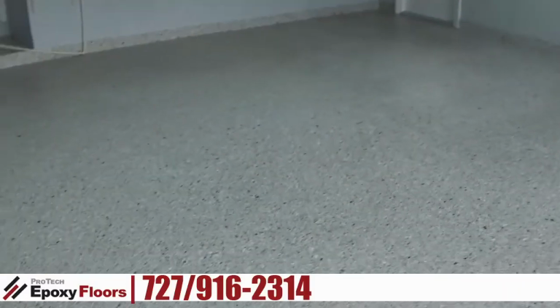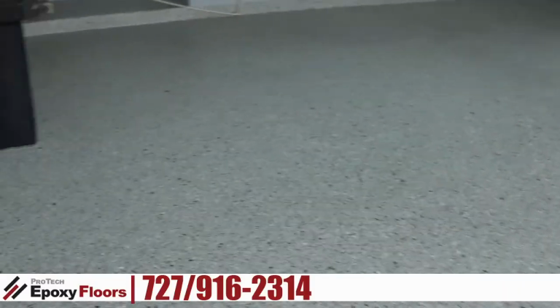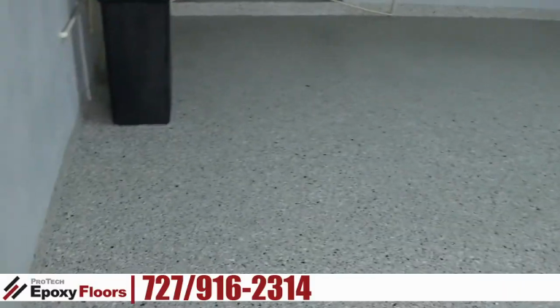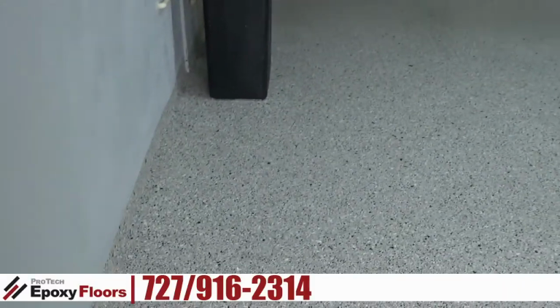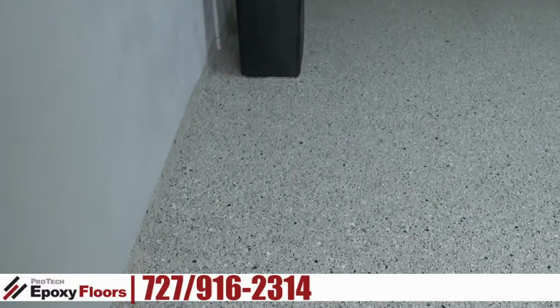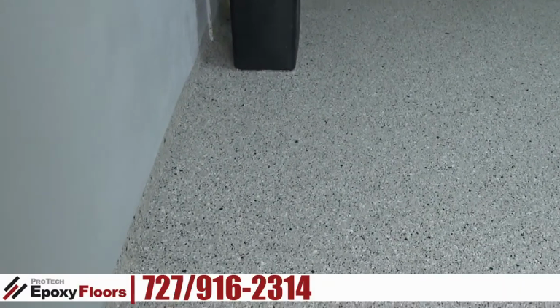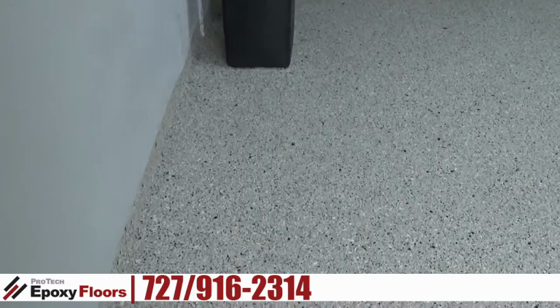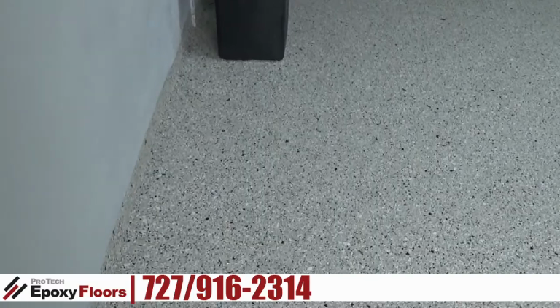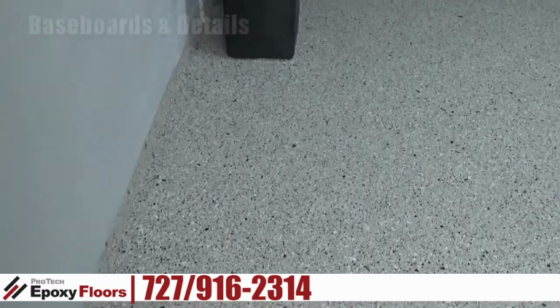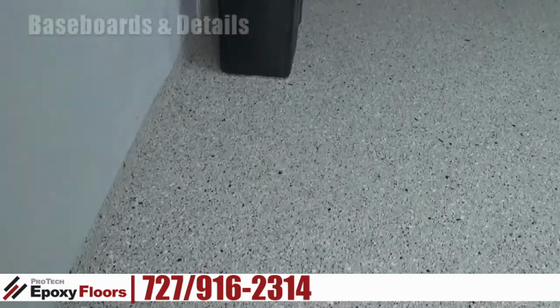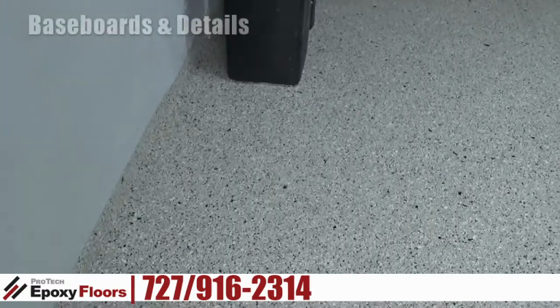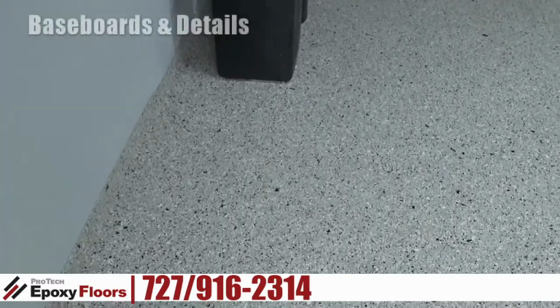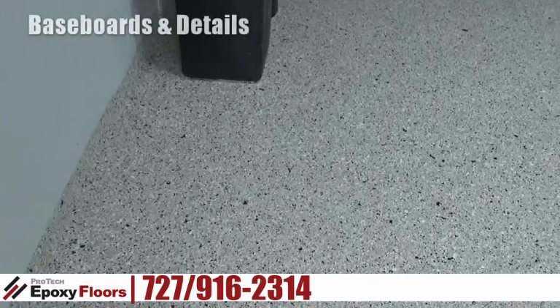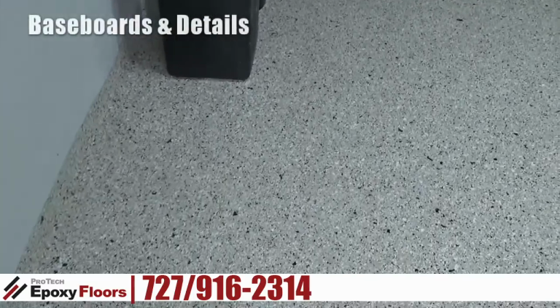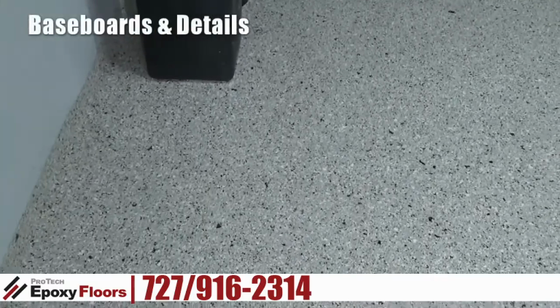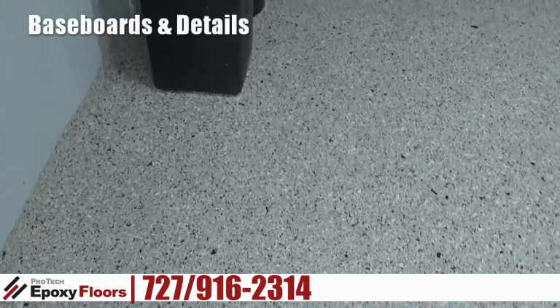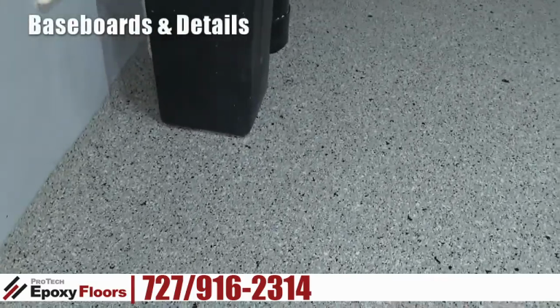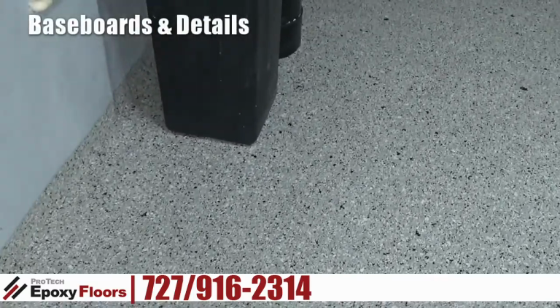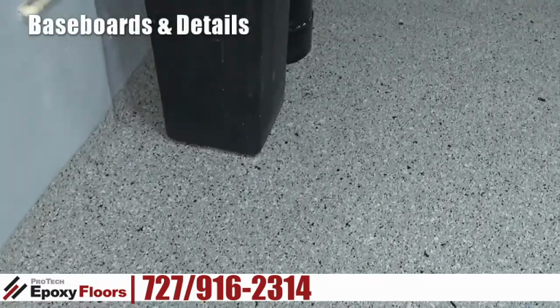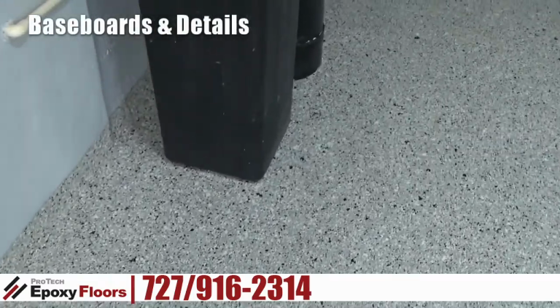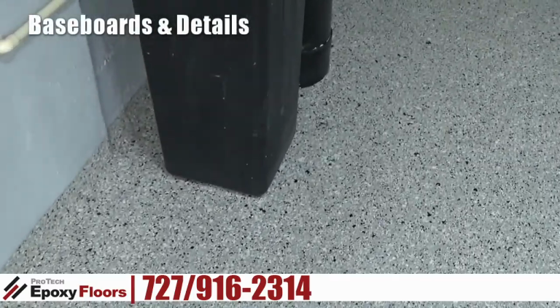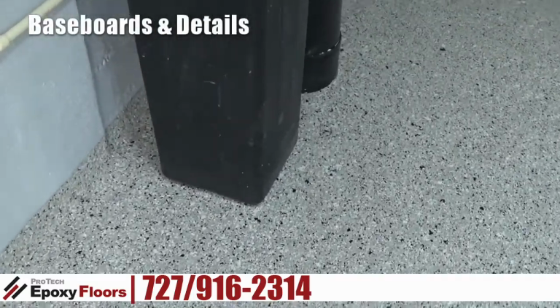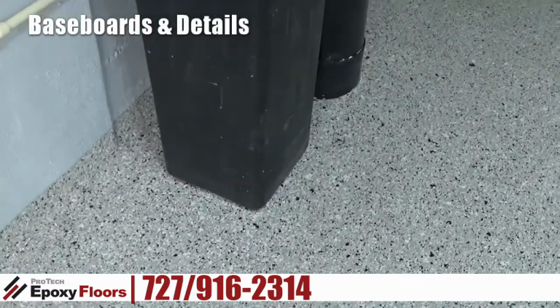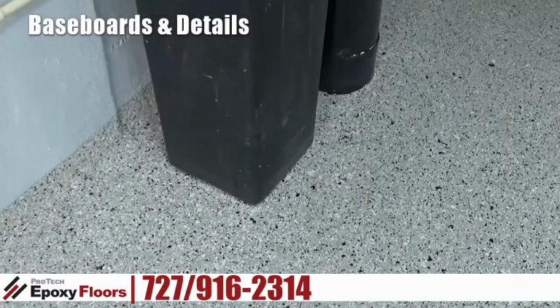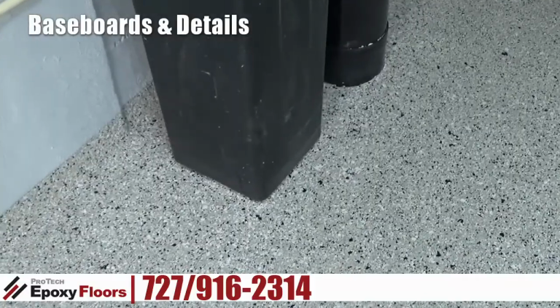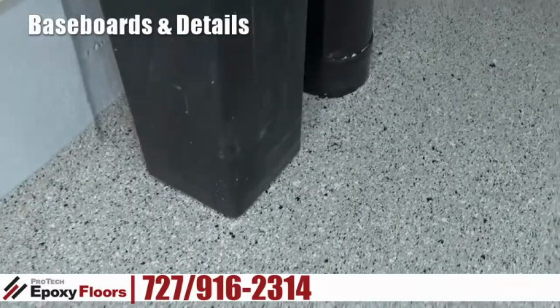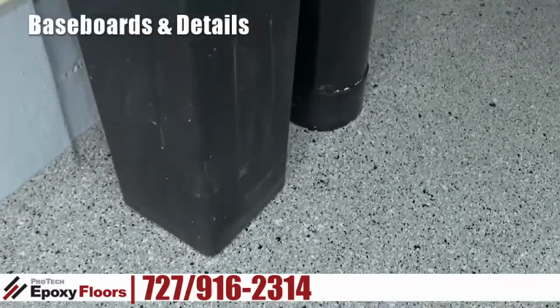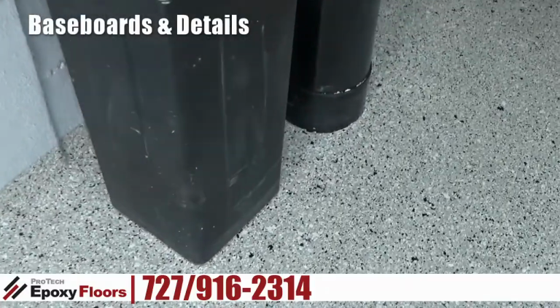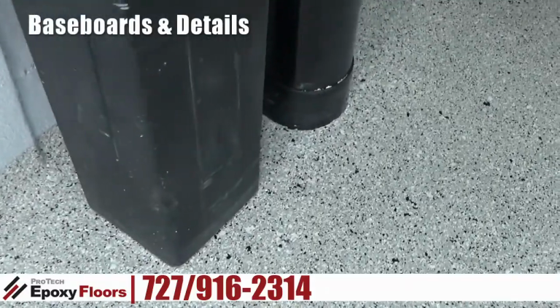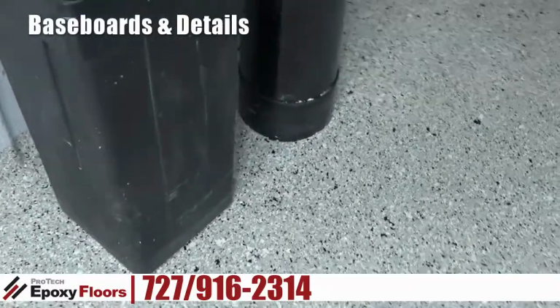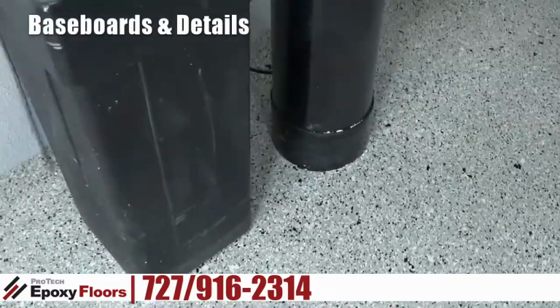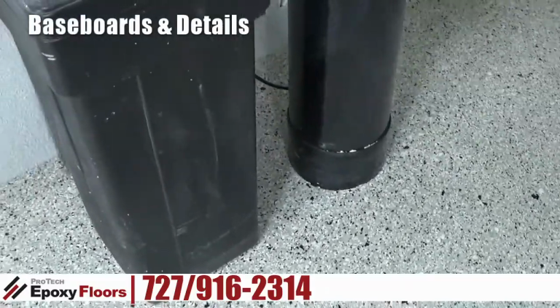Hello, this is Ross from Pro-Tech Epoxy Floors, New Fort Ritchie, Florida. Today we're finishing up a two-car garage in Clearwater.